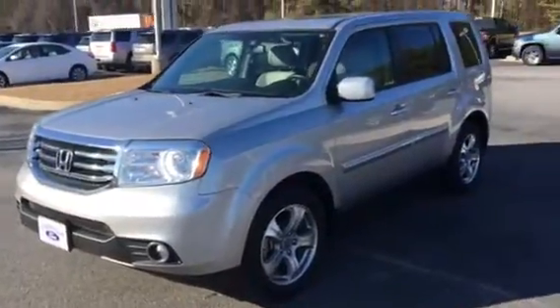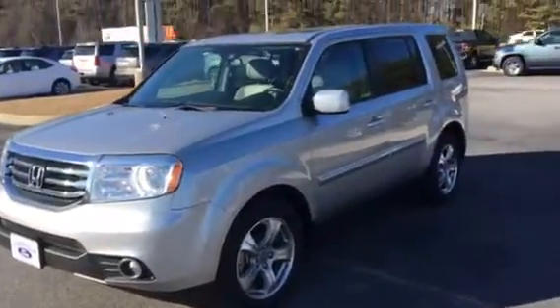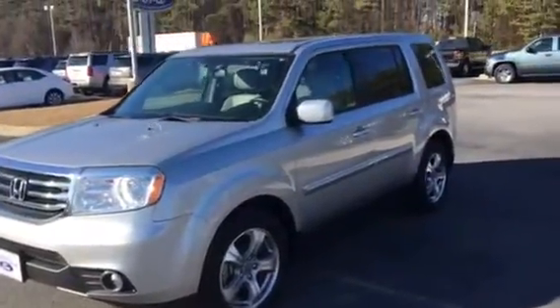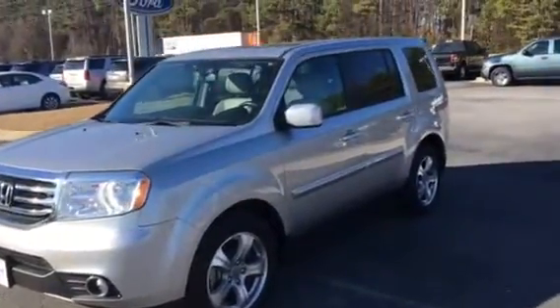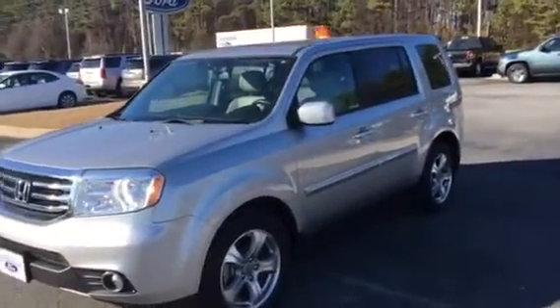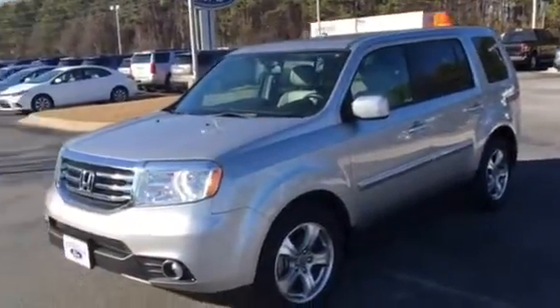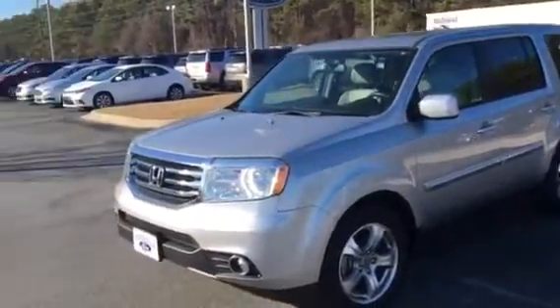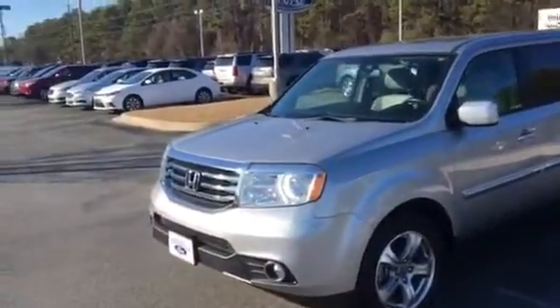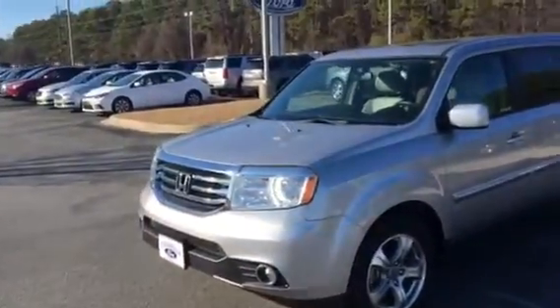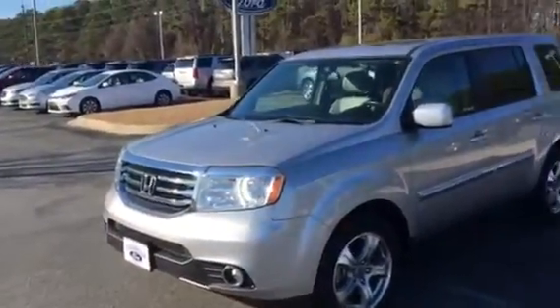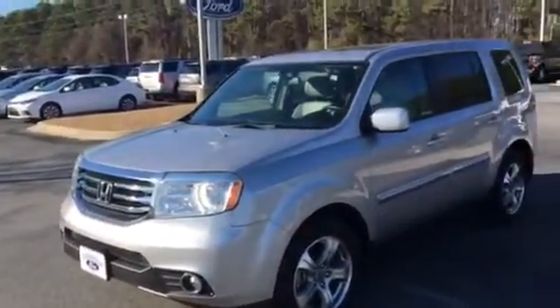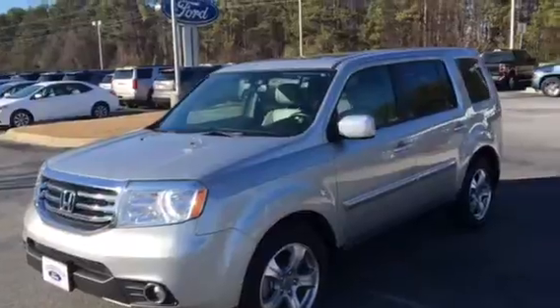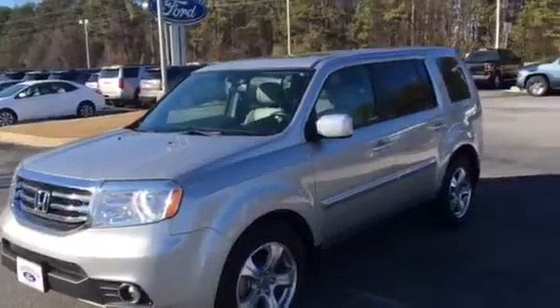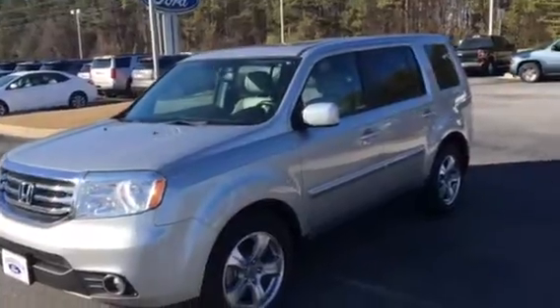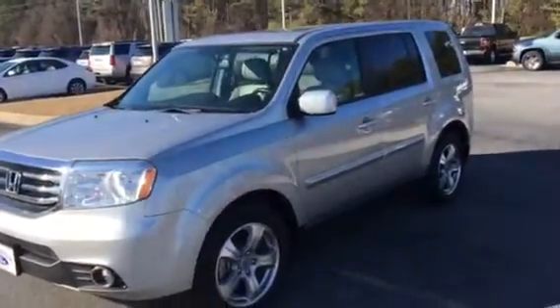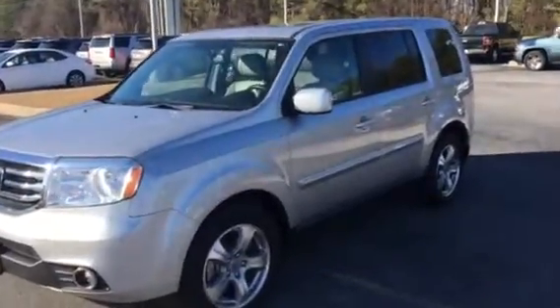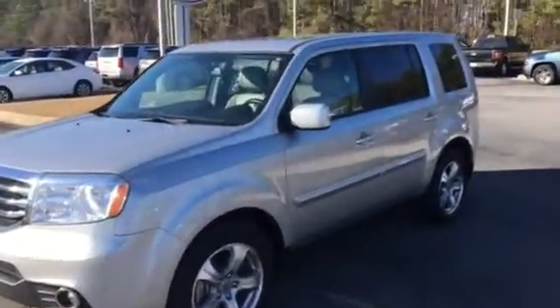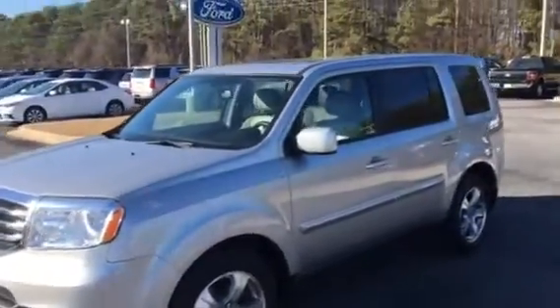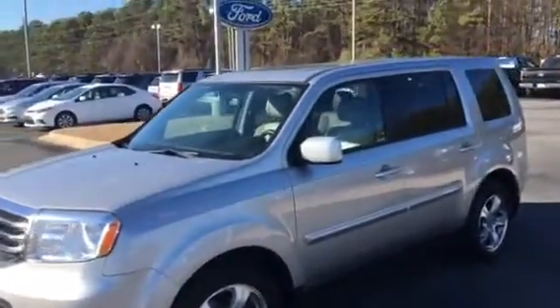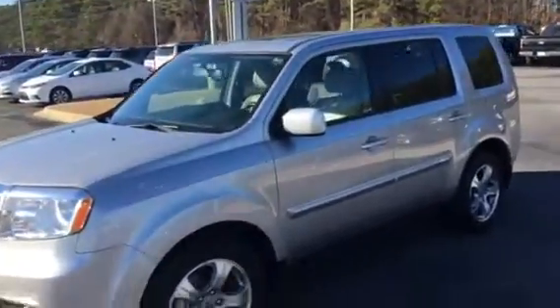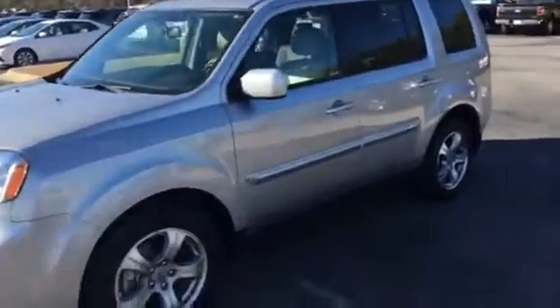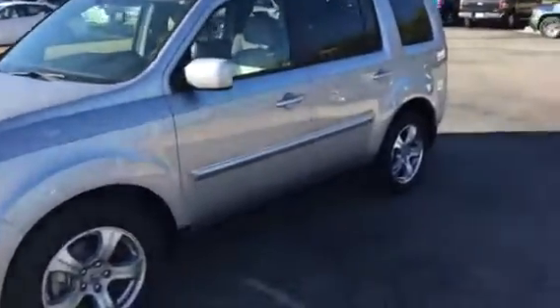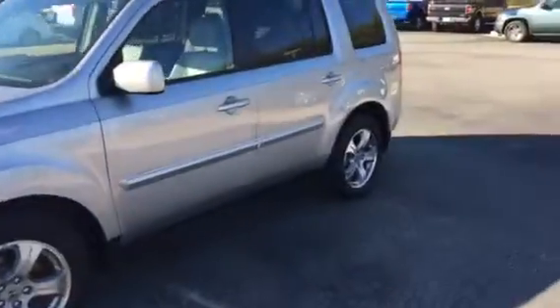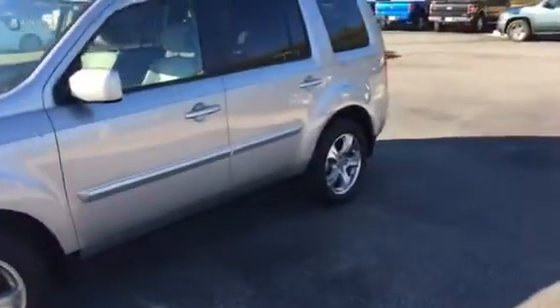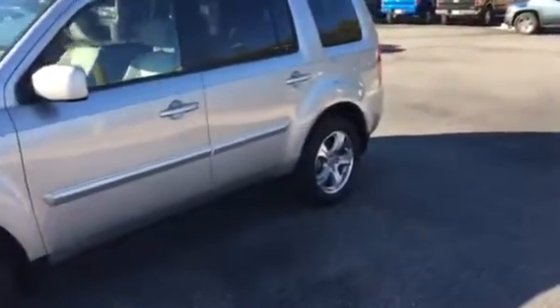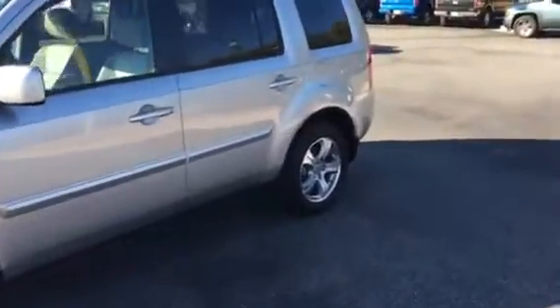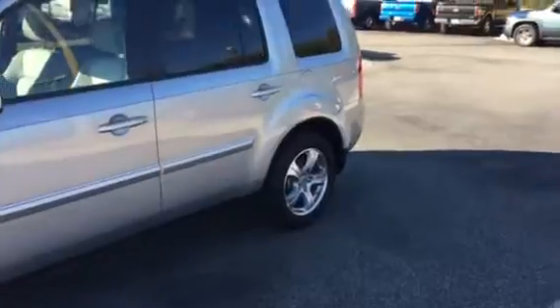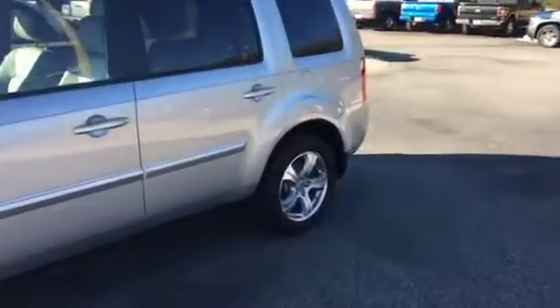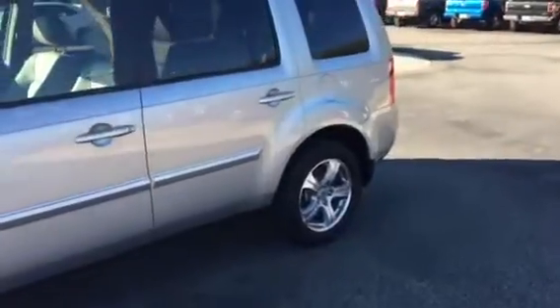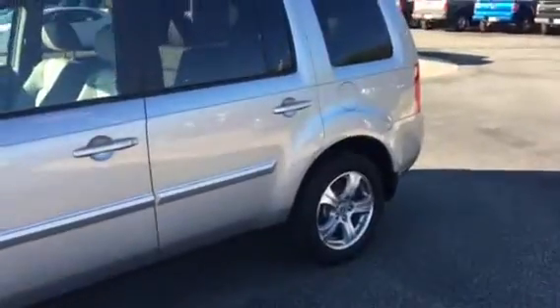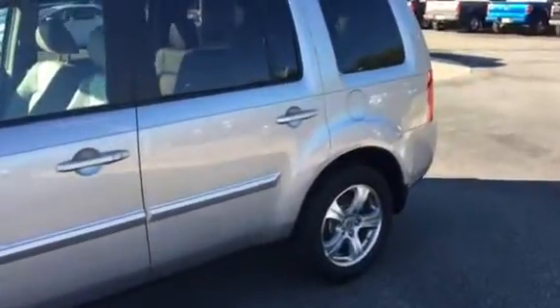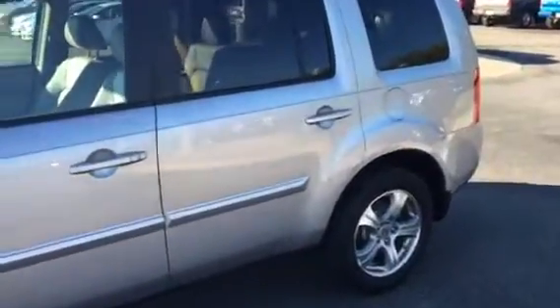Brand new Michelin tires. What a nice car — 2015 Honda Pilot. It's got a roof. Trailer tow package, which I'll show you in just a minute.